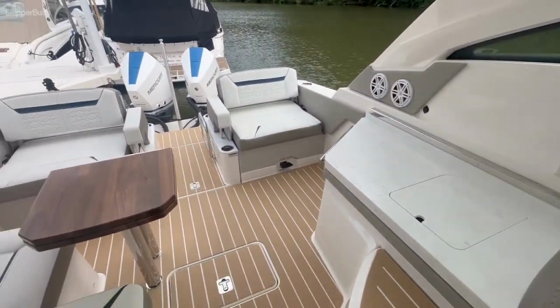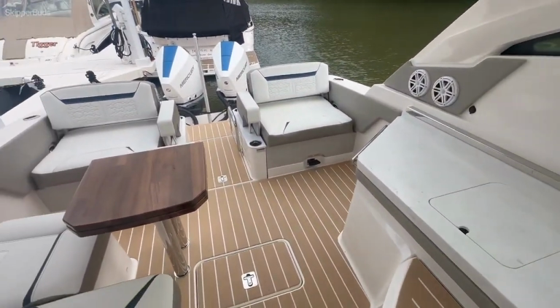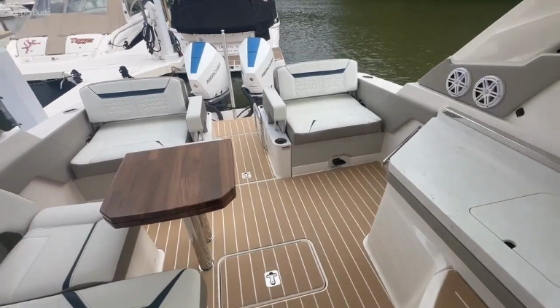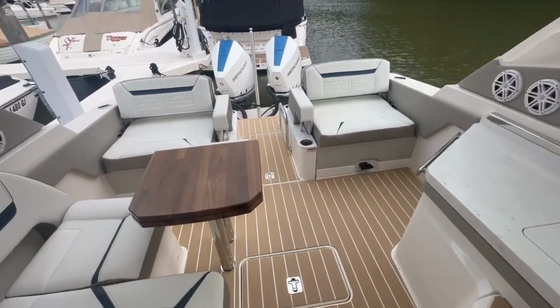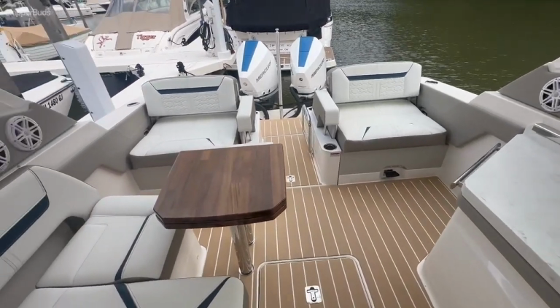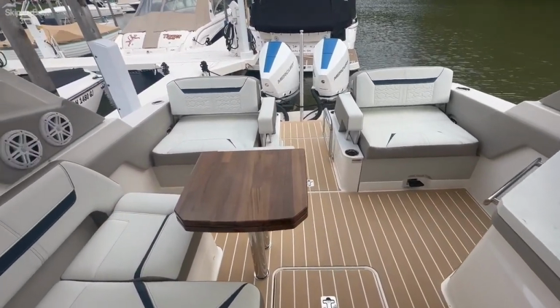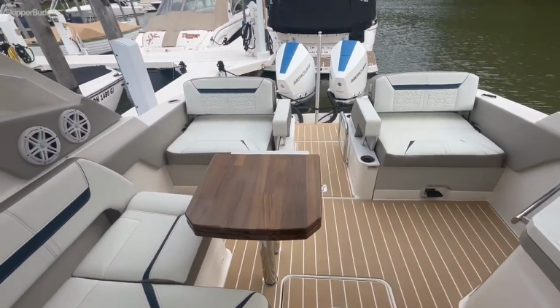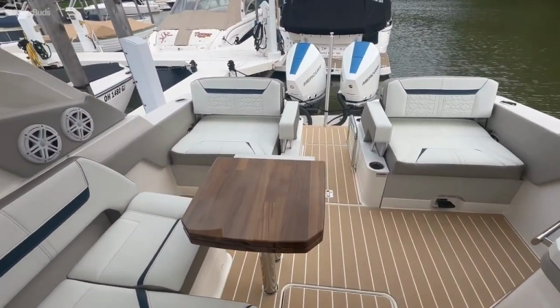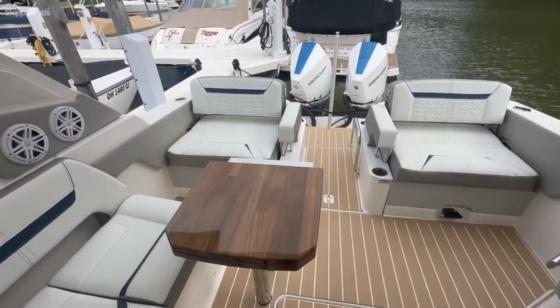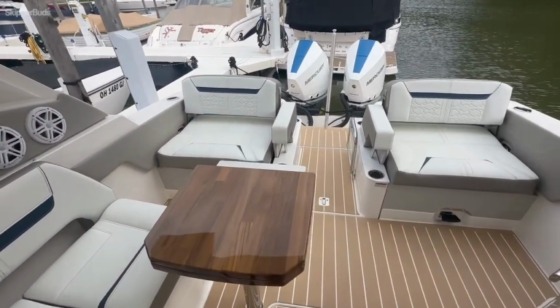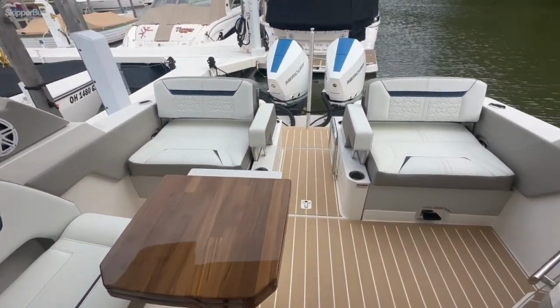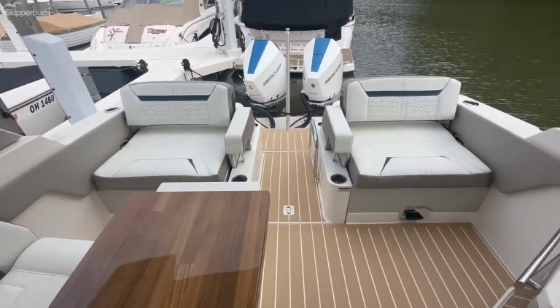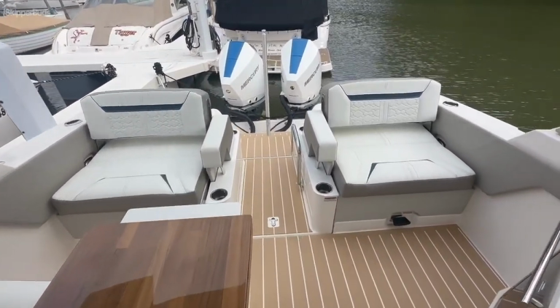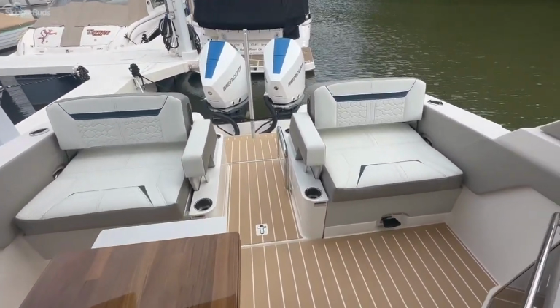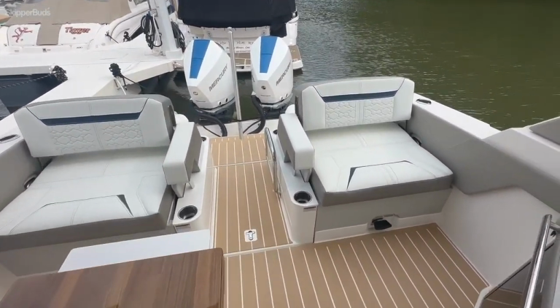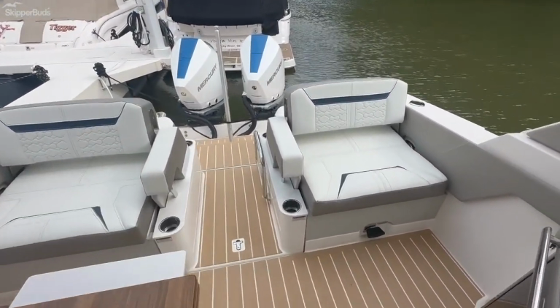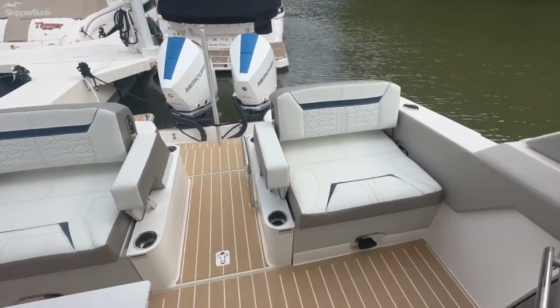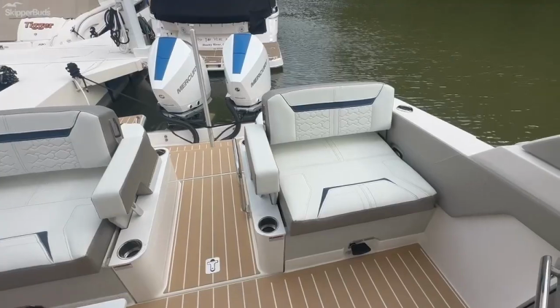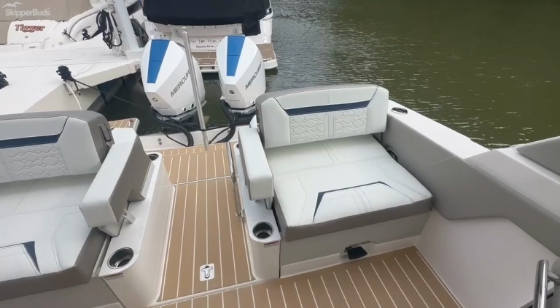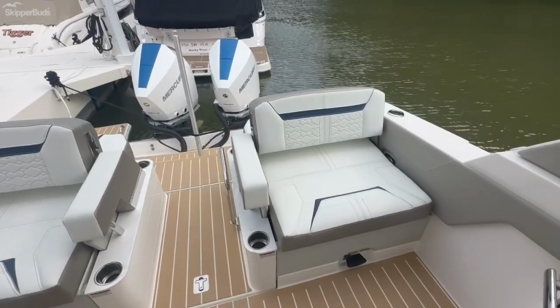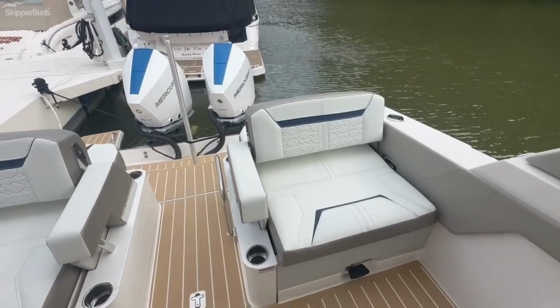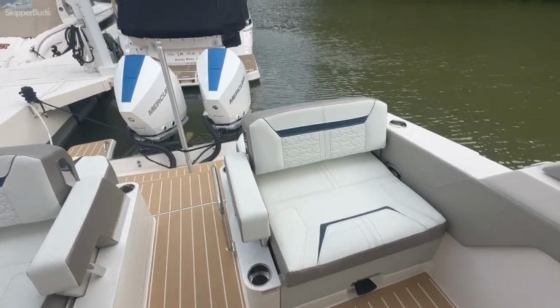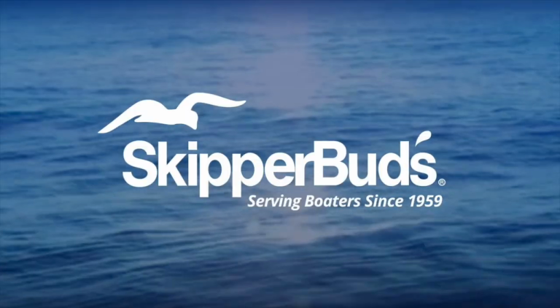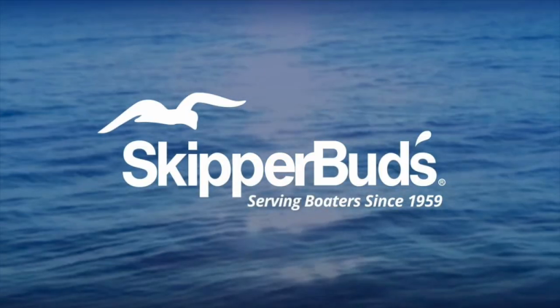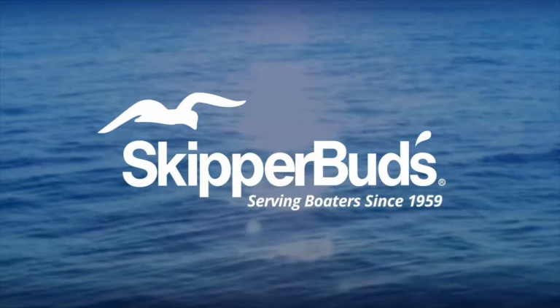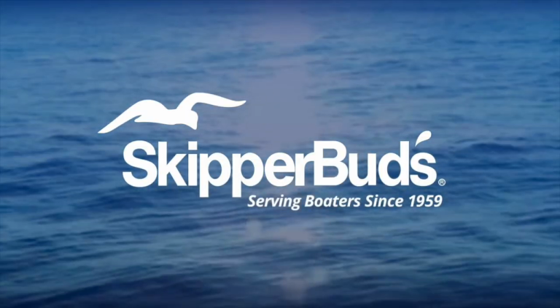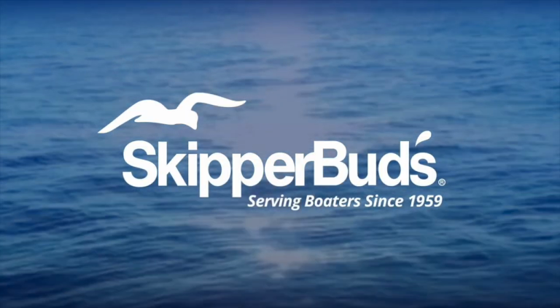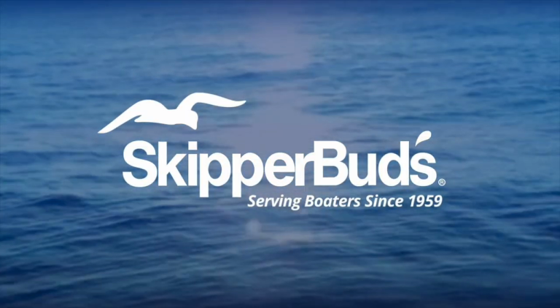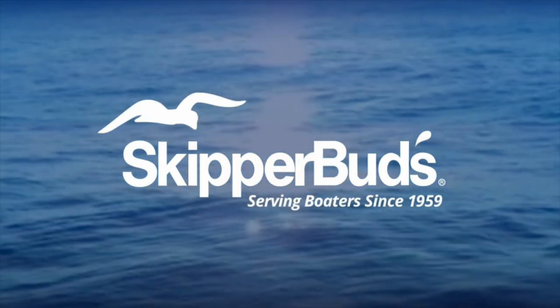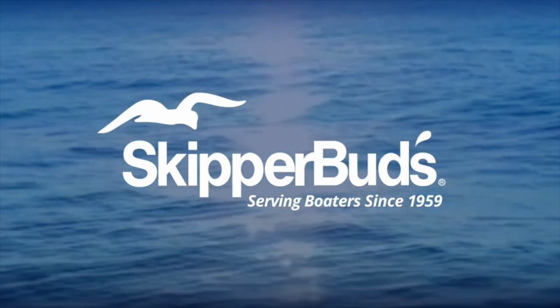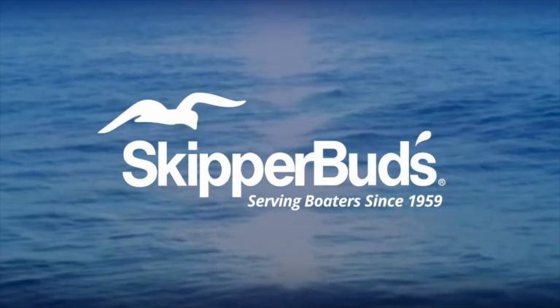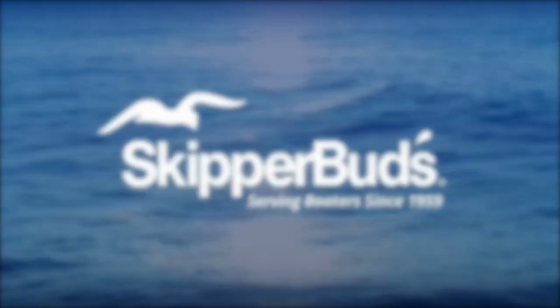Again, my name is Eric Mooney. If you would like any additional information on this boat or any of our listings, please don't hesitate to reach out. I'll see you next time.